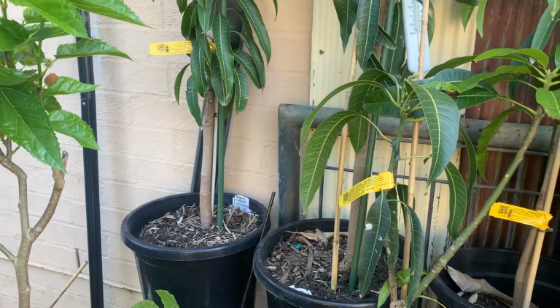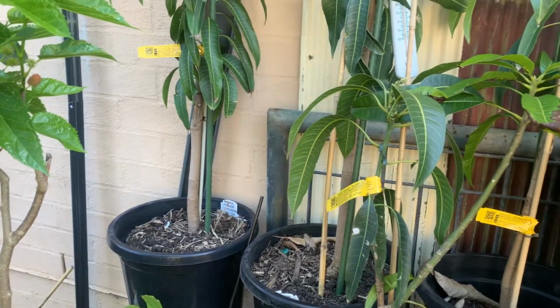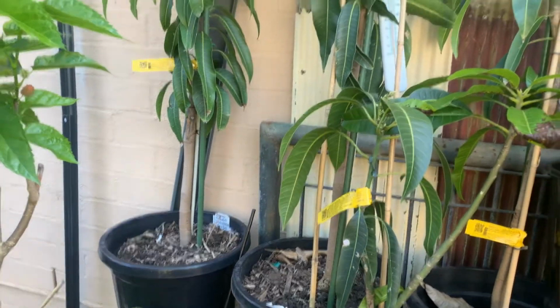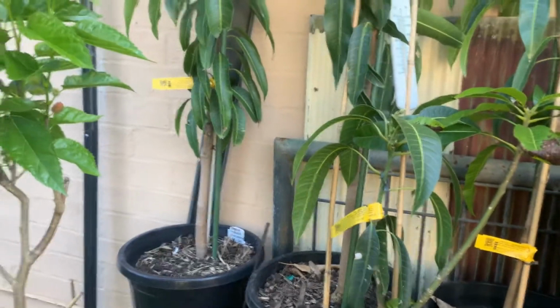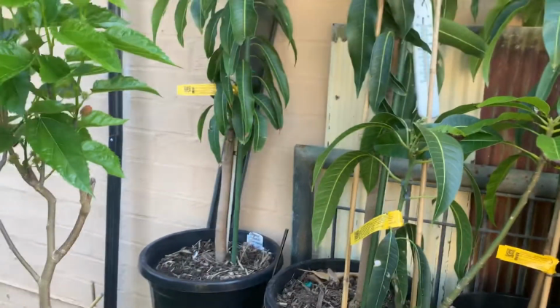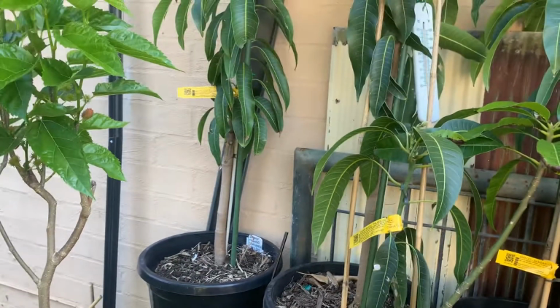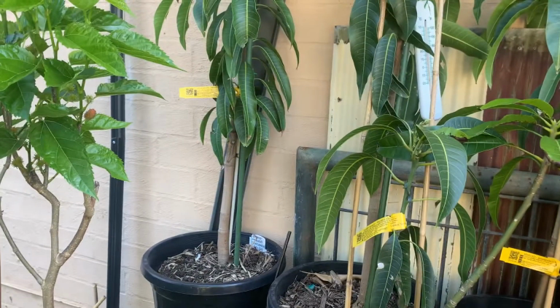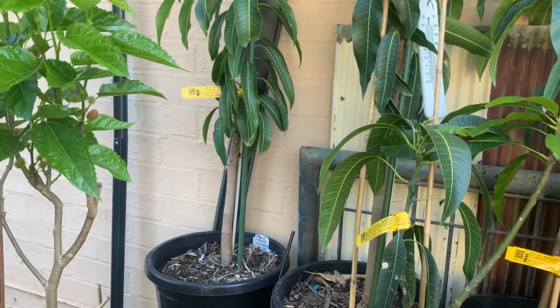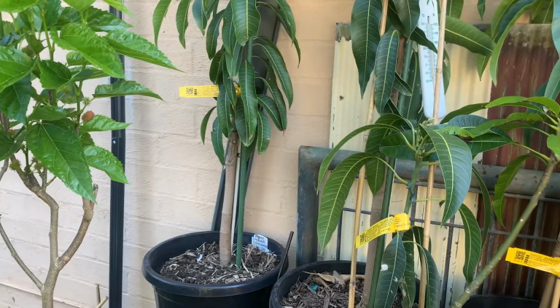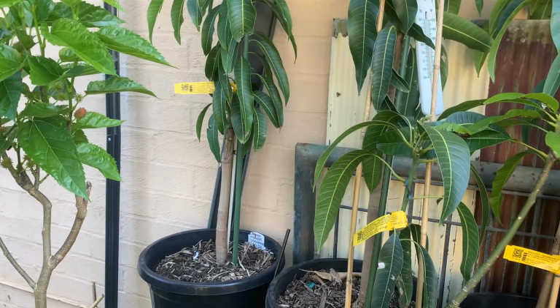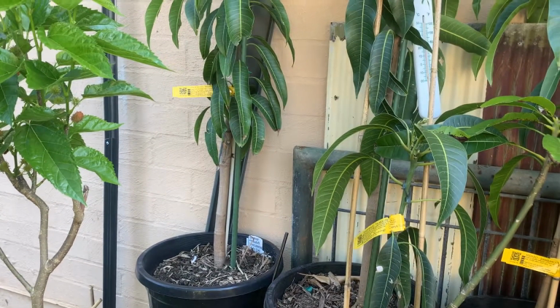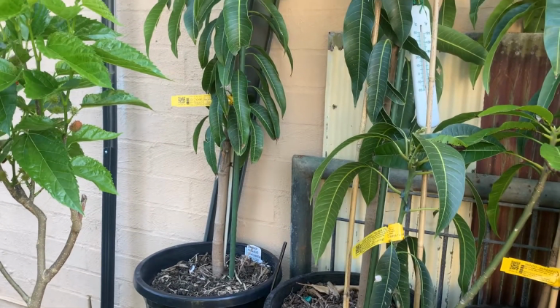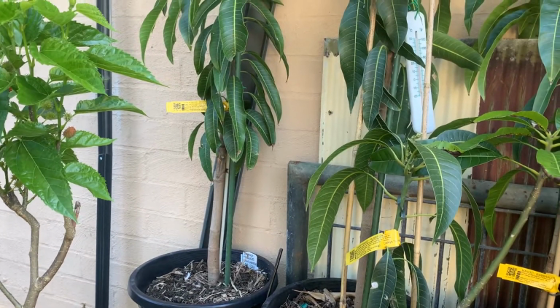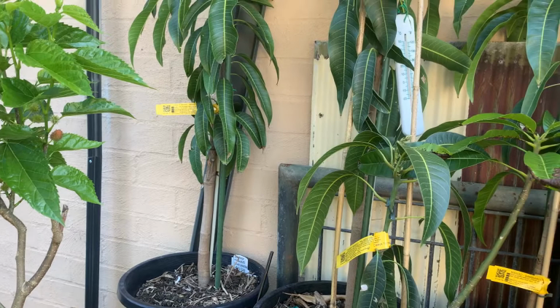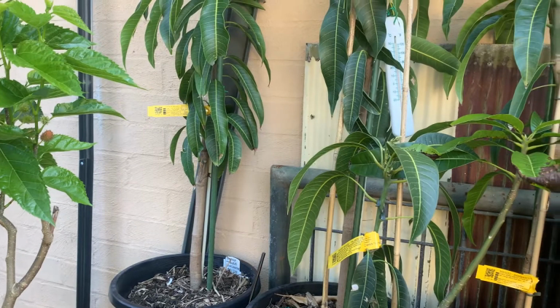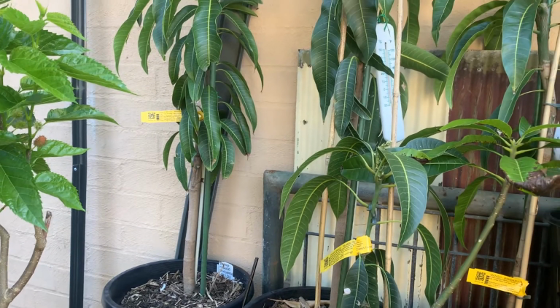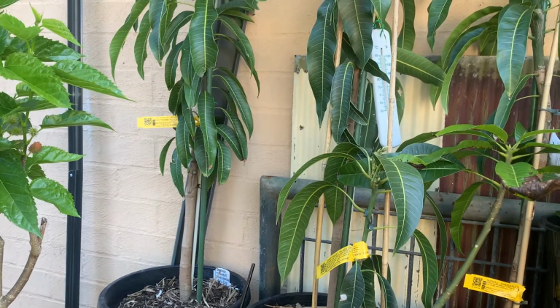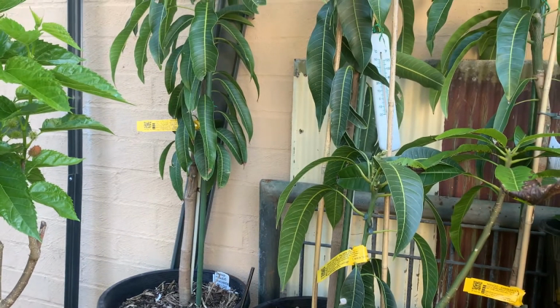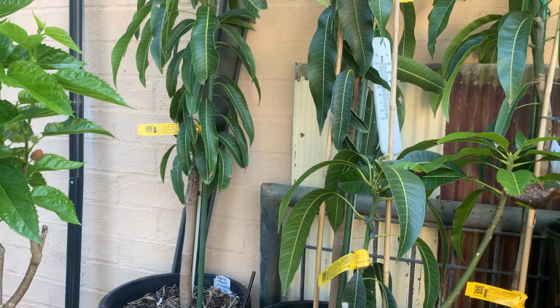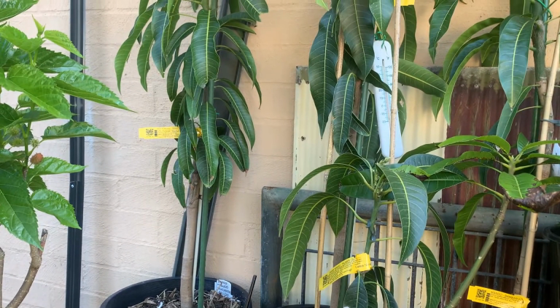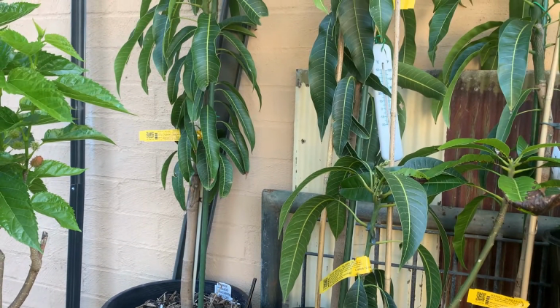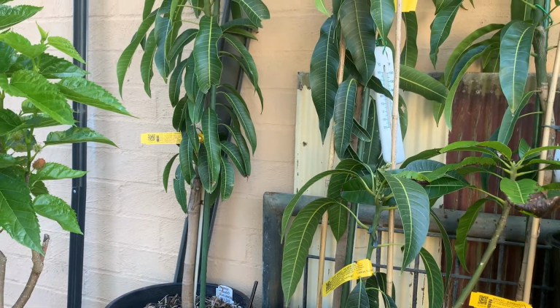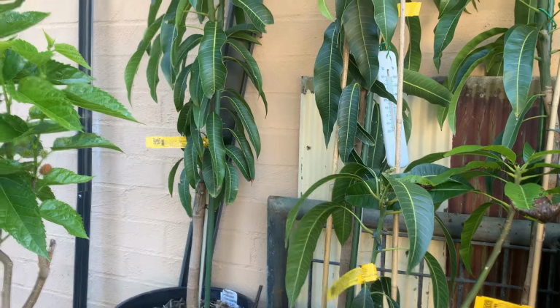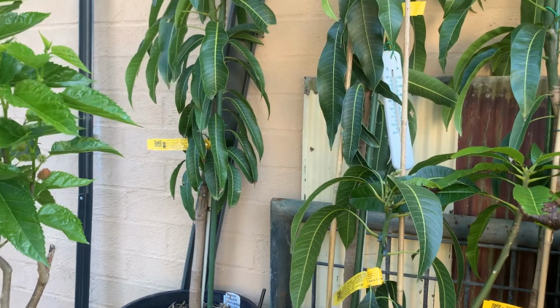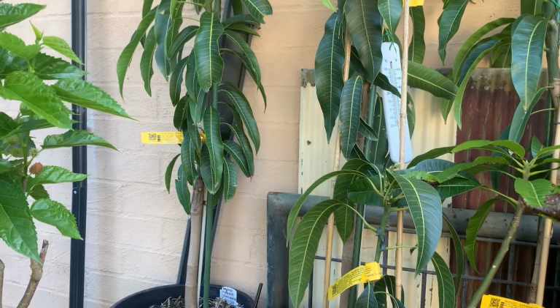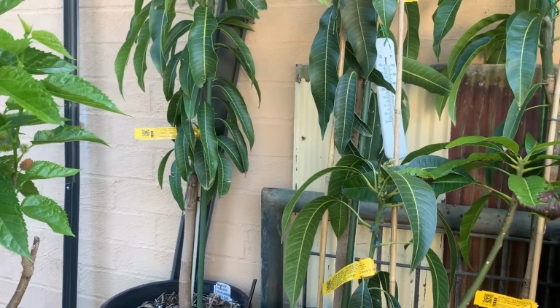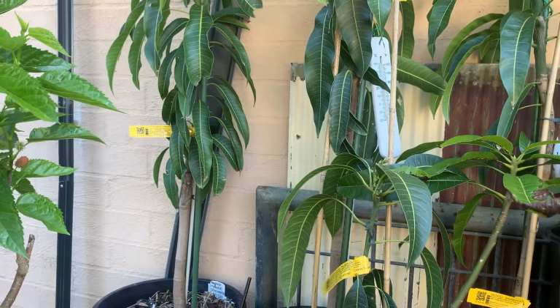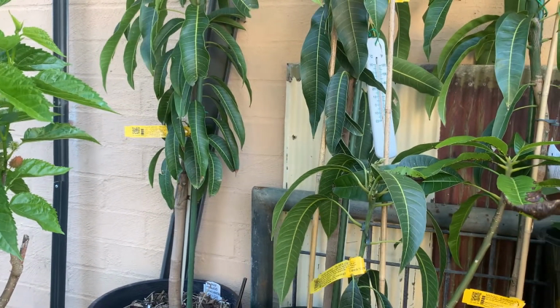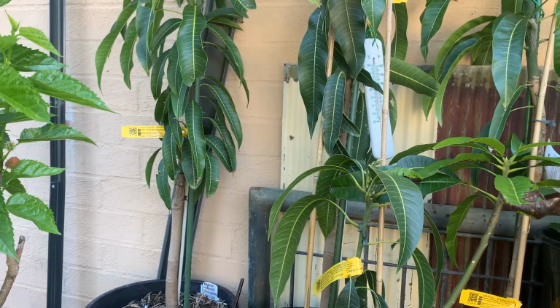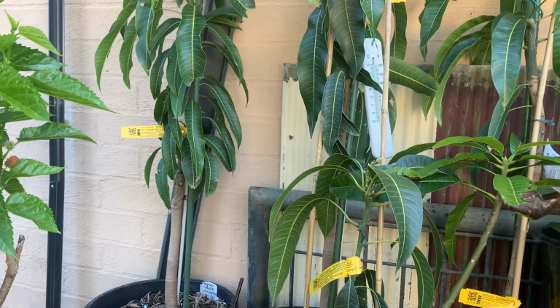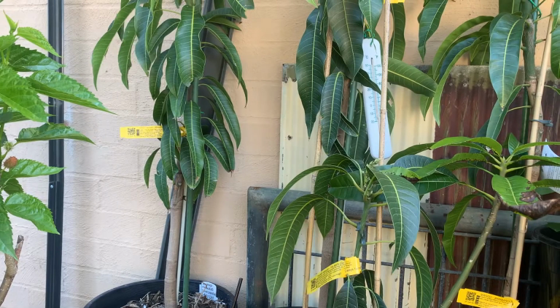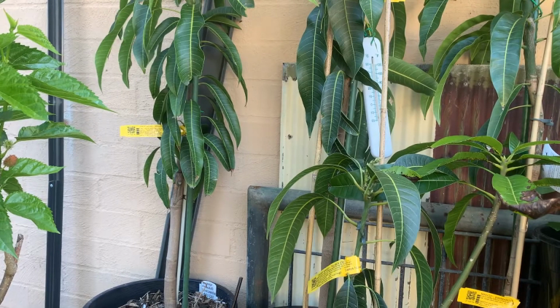Good afternoon and welcome to Grown By Me in Lake Illawarra. Beautiful day here today — spring is definitely here. Glad to get out of winter and all that rain.